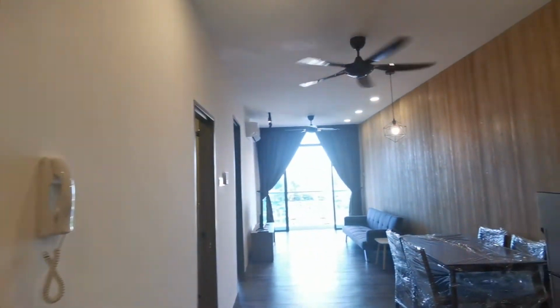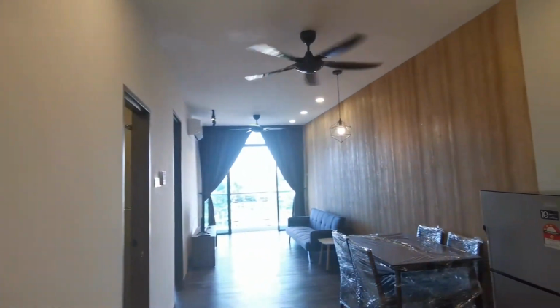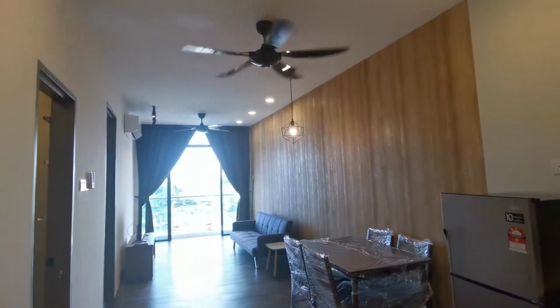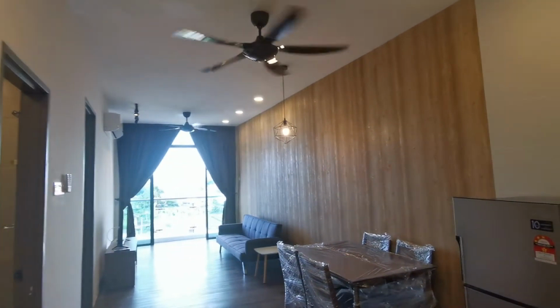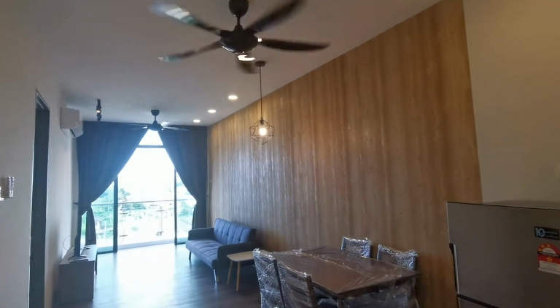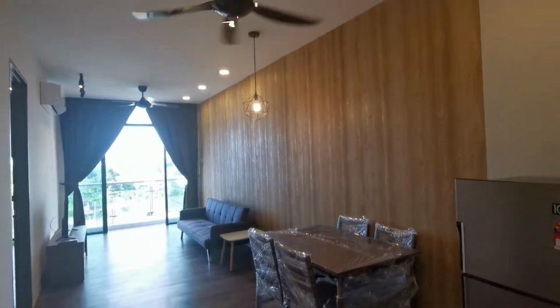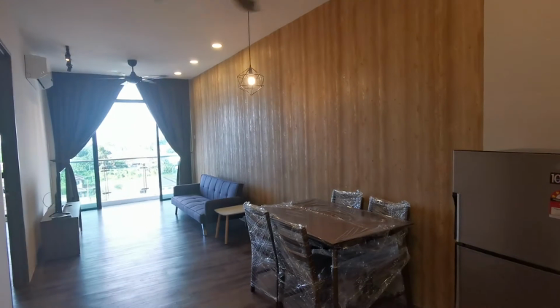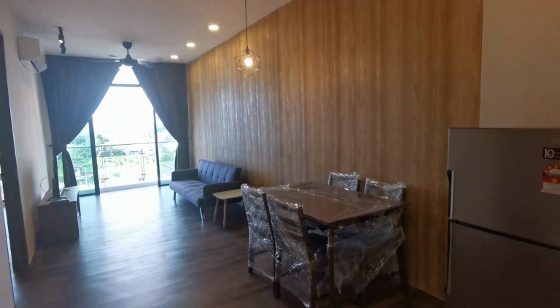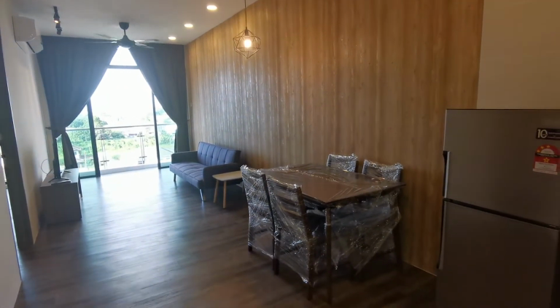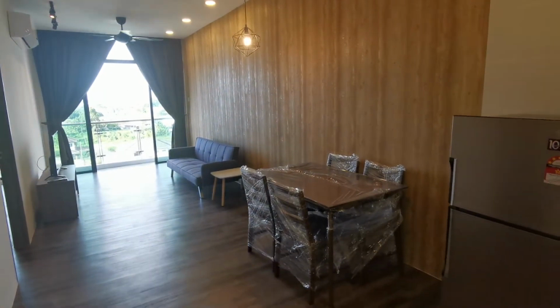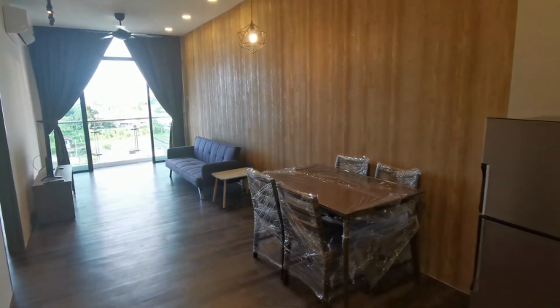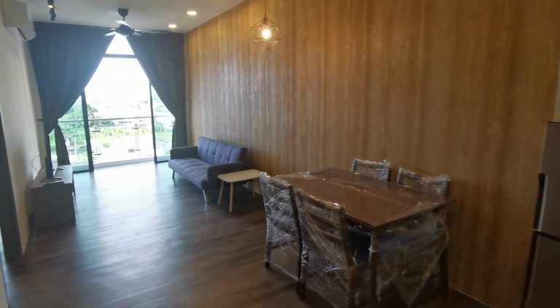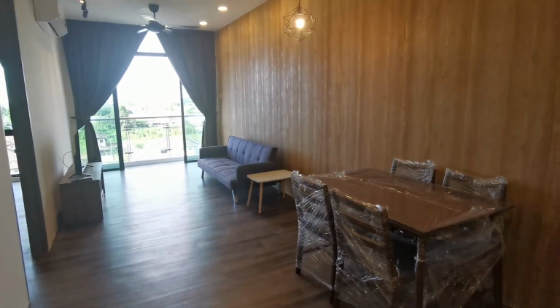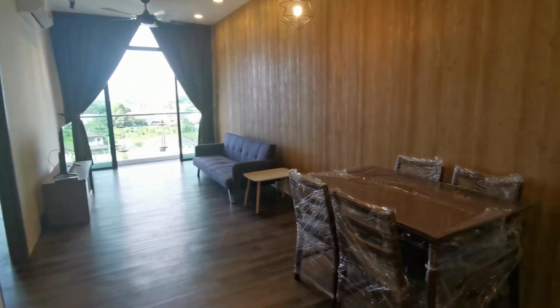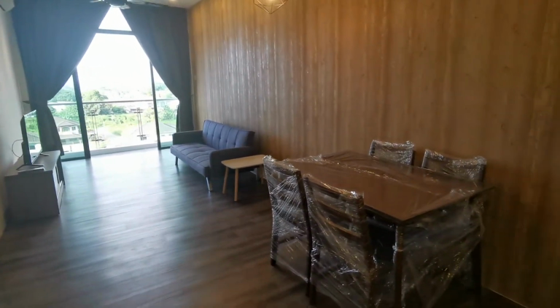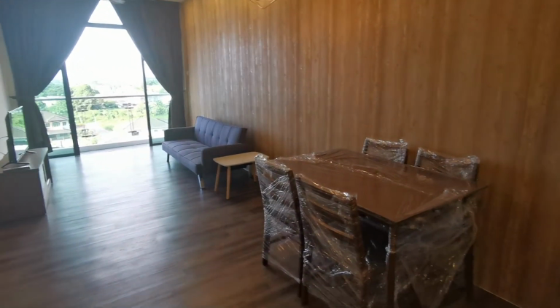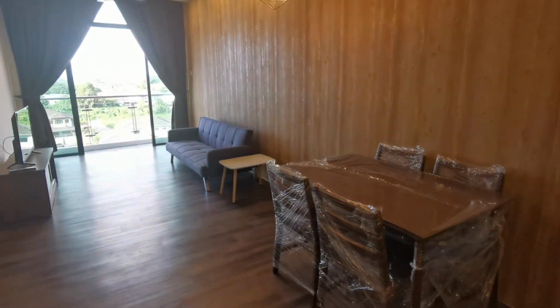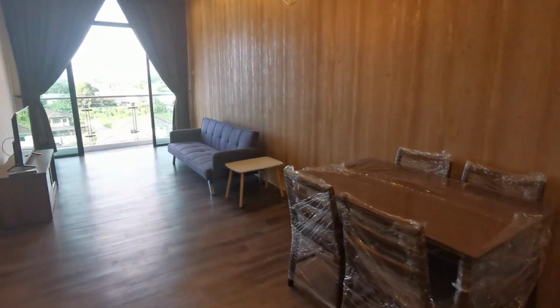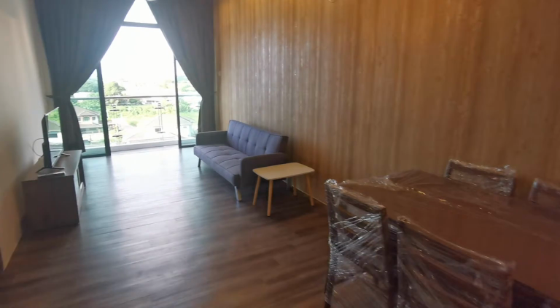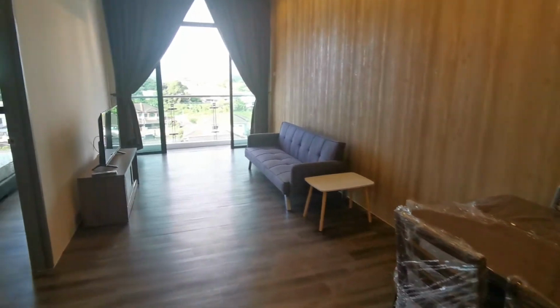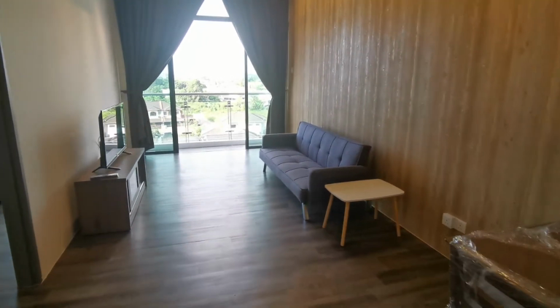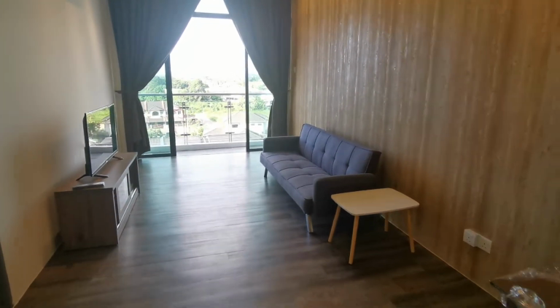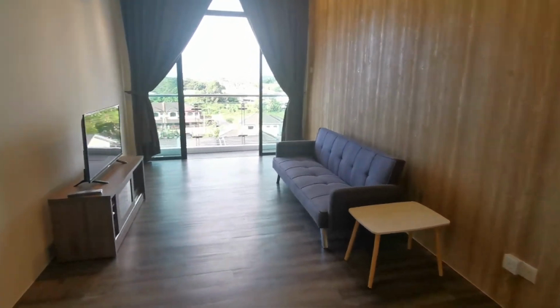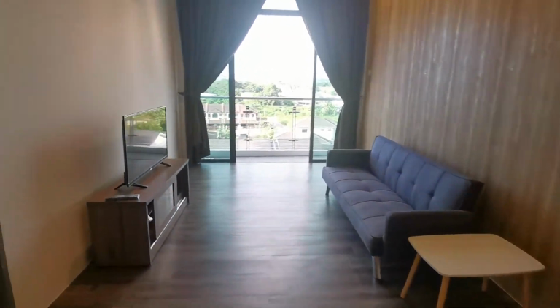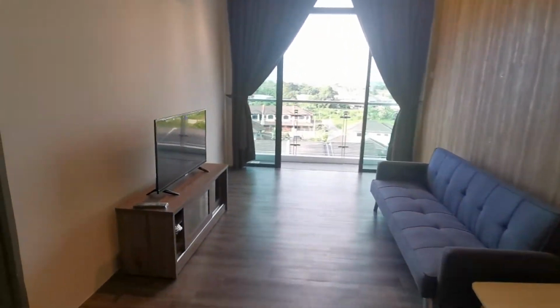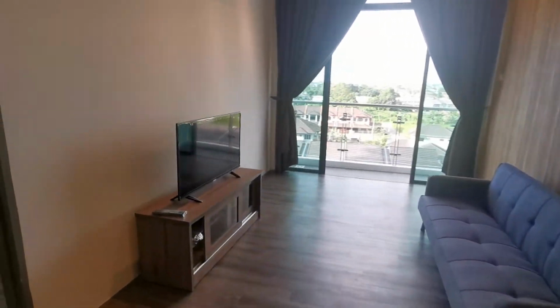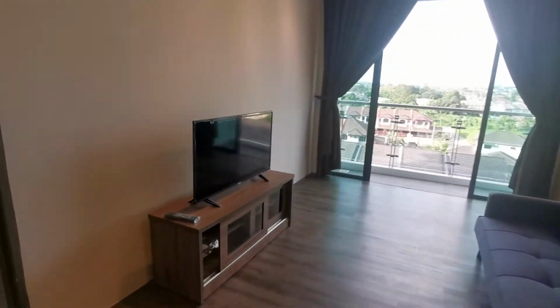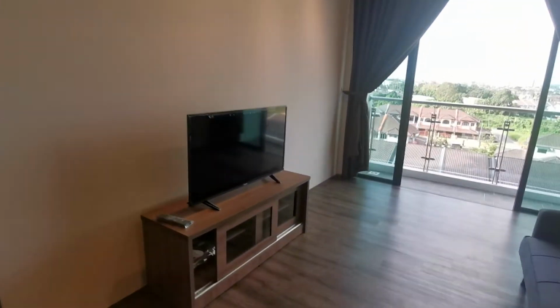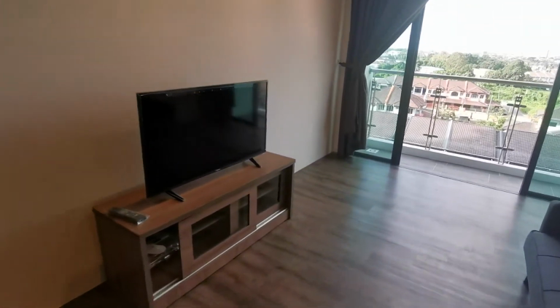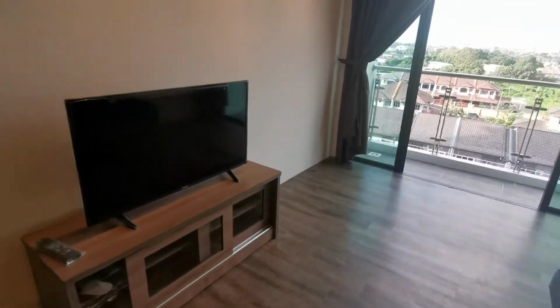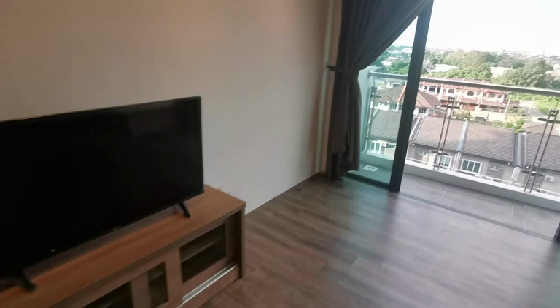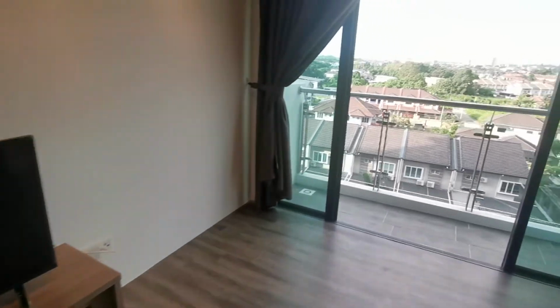In the living room there's a nice wallpaper feature wall, brand-new dining table and four chairs, sofa, side table, and a brand-new TV and TV cabinet.